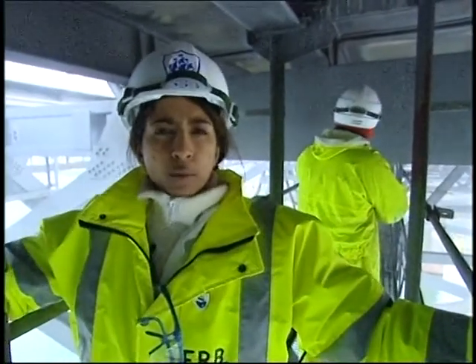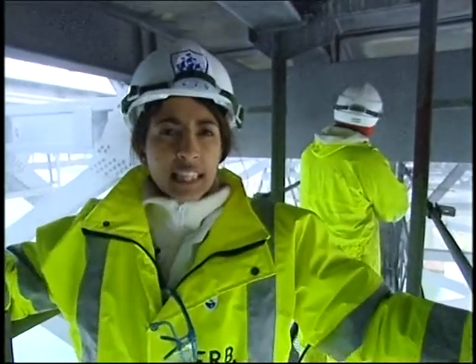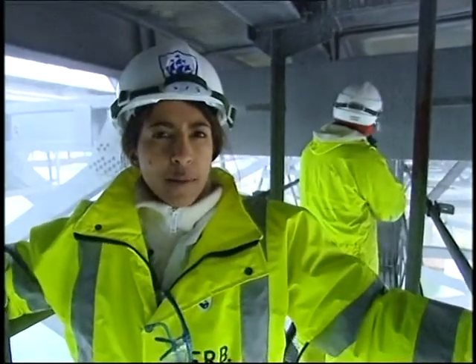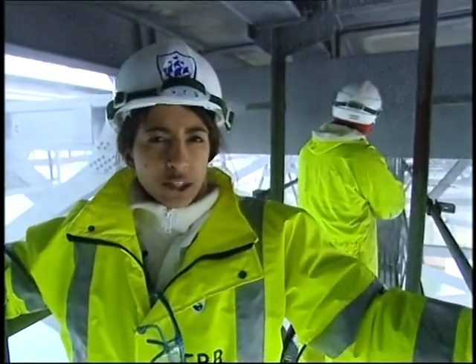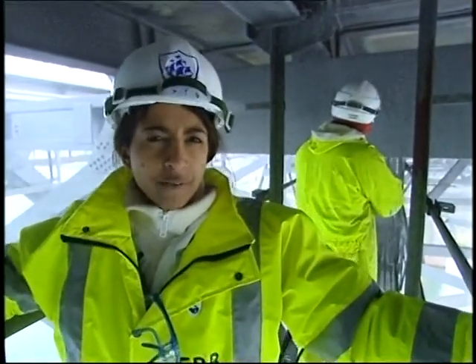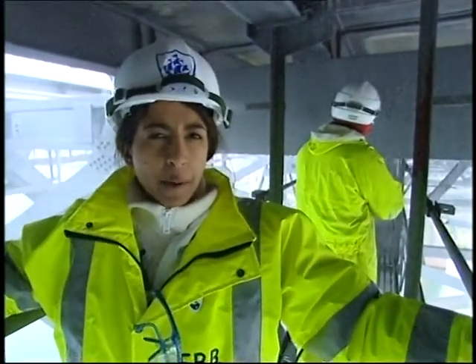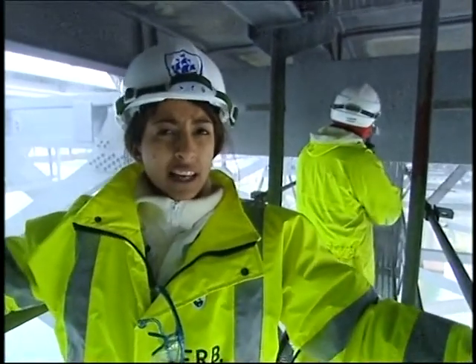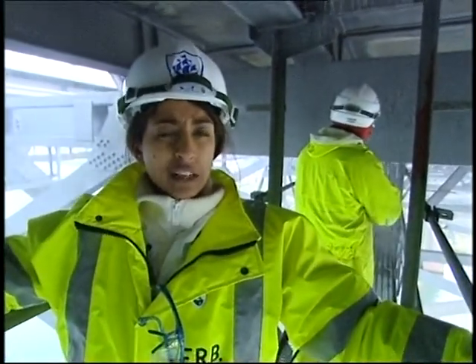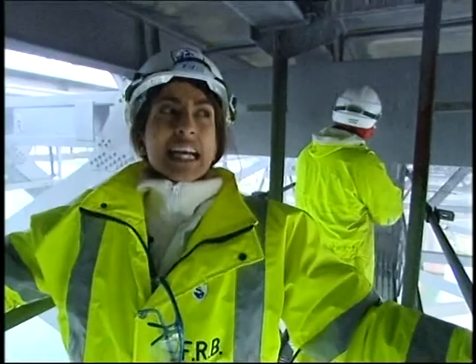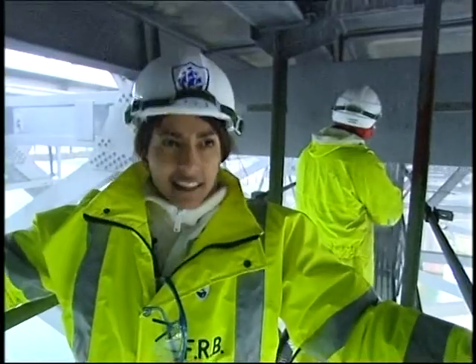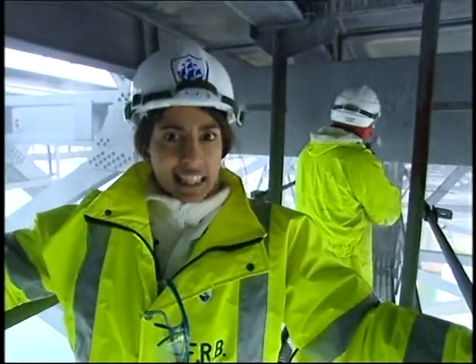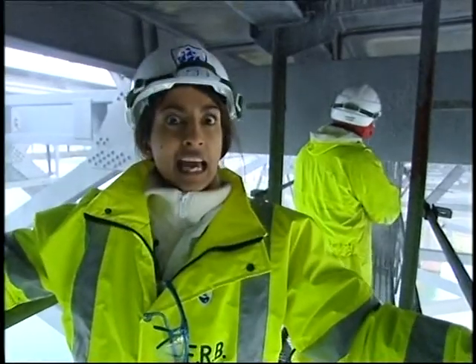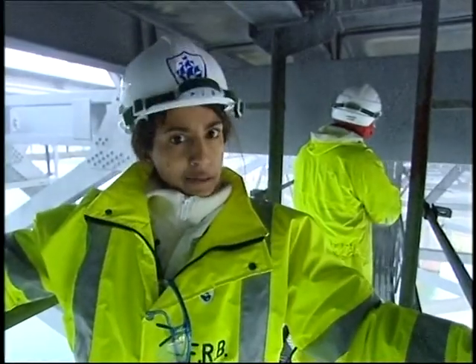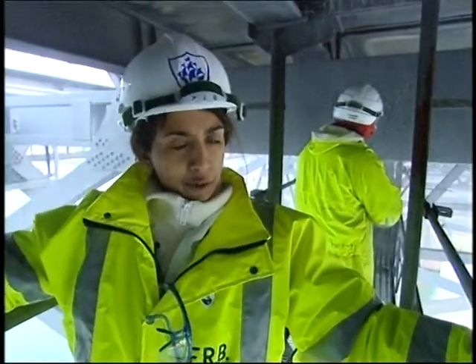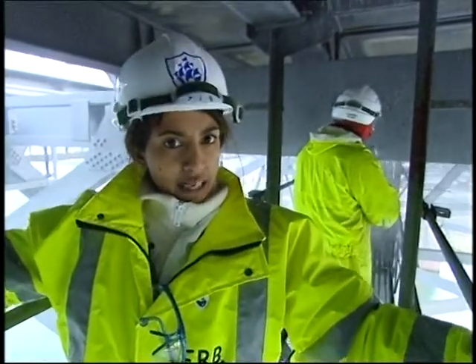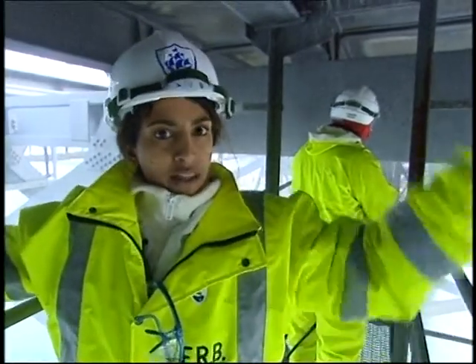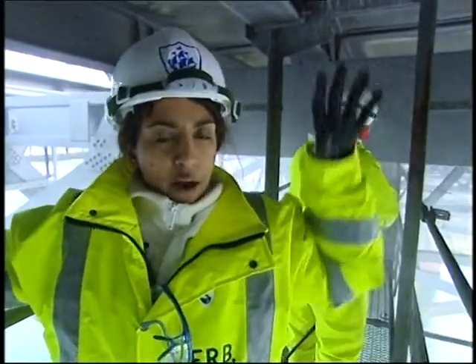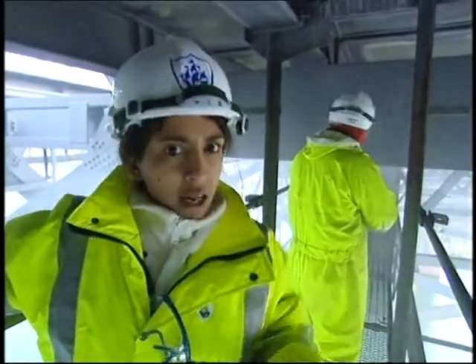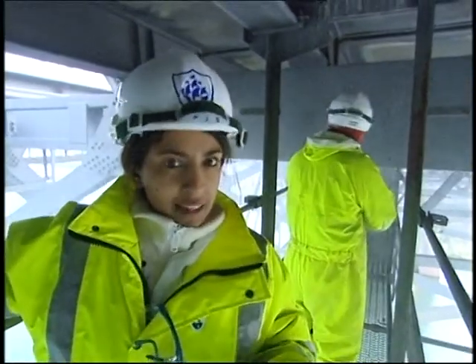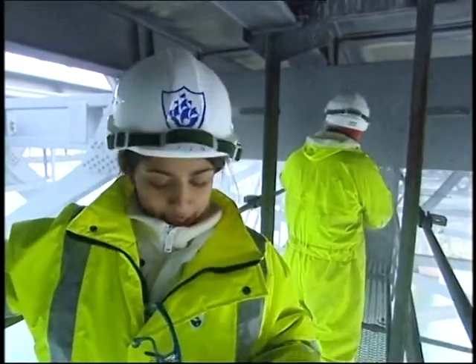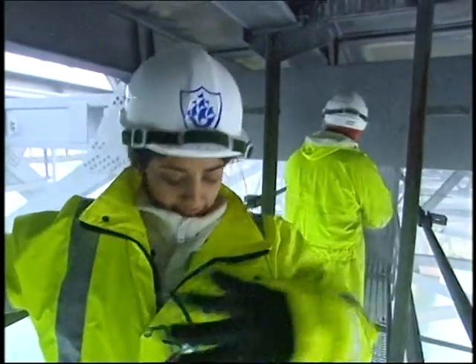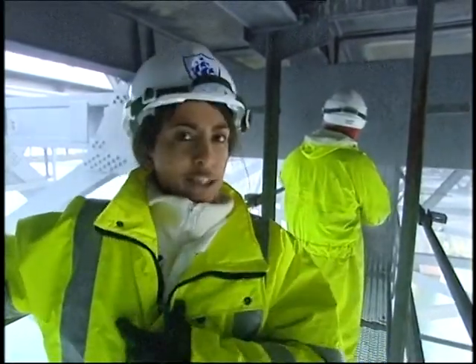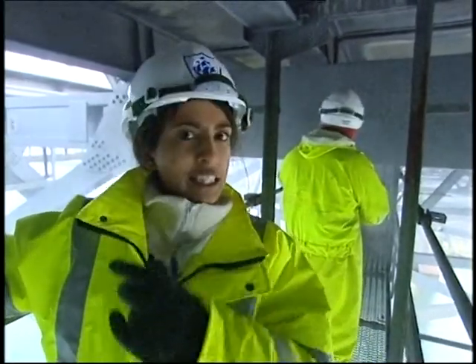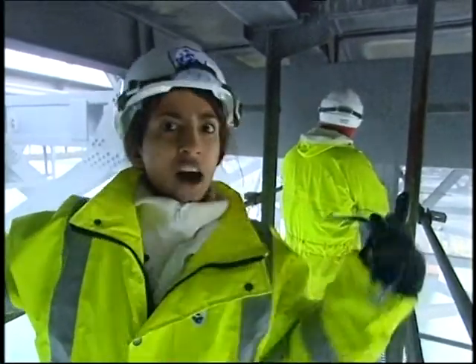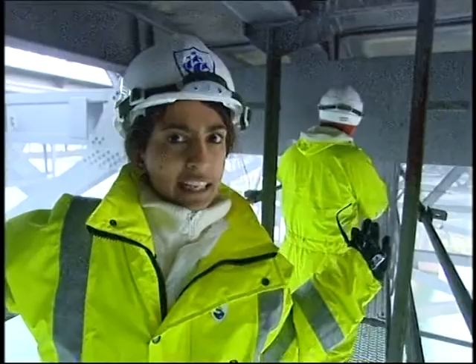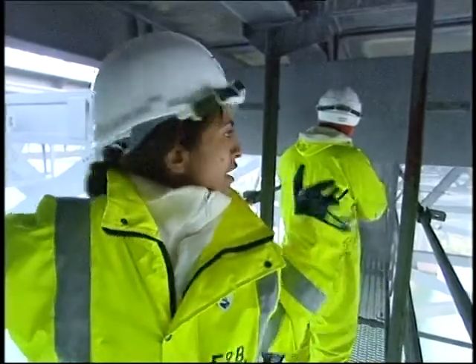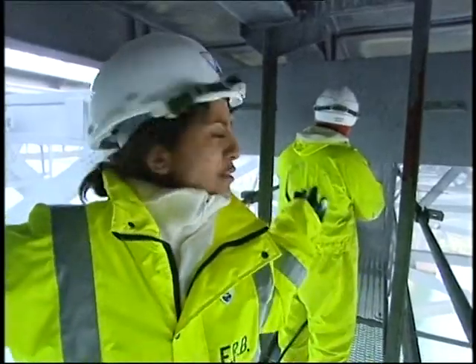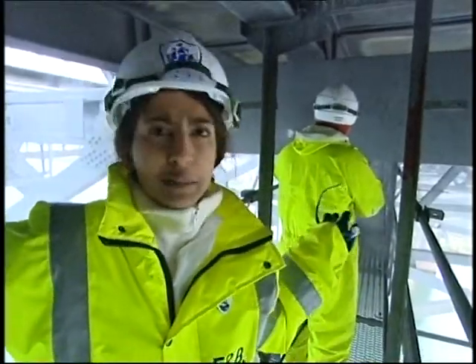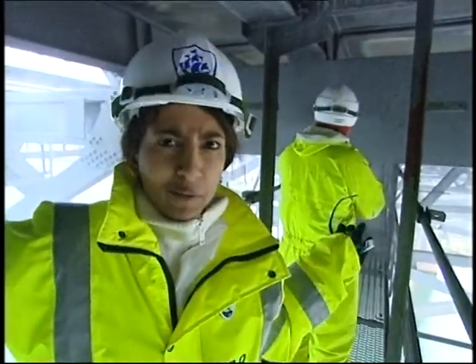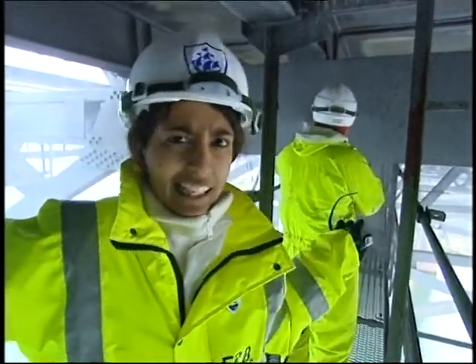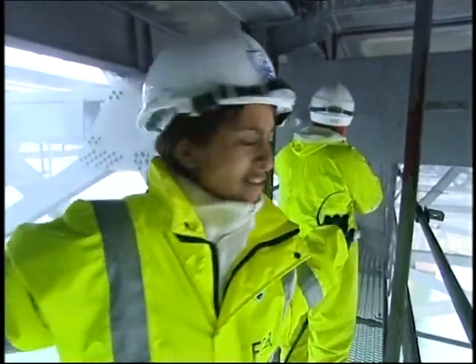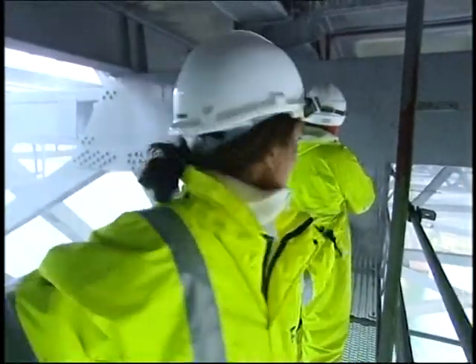With so much traffic passing over it, it does tend to get a little bit grubby. So I've come under the bridge to join Charlie, who's doing a slot of cleaning right now.